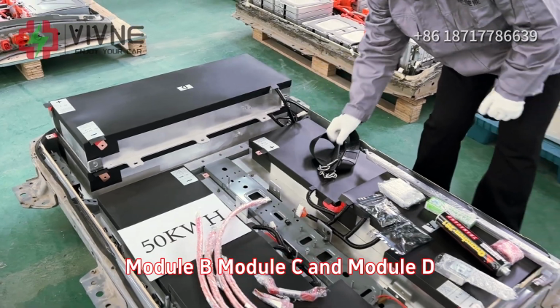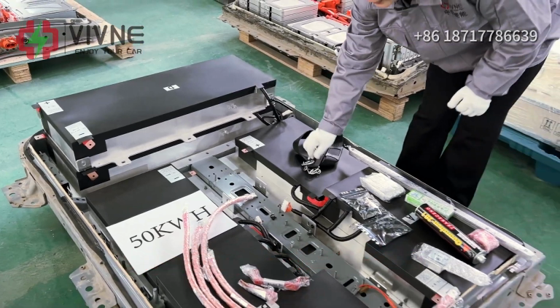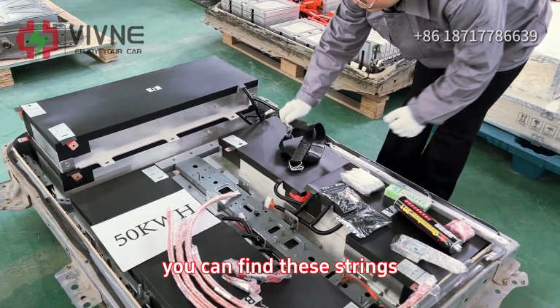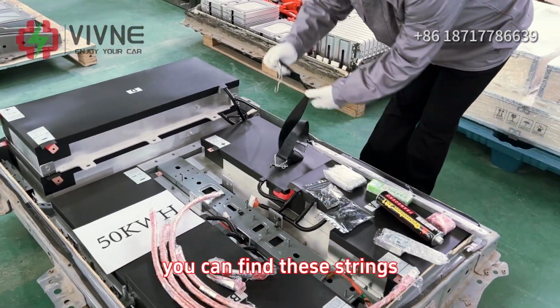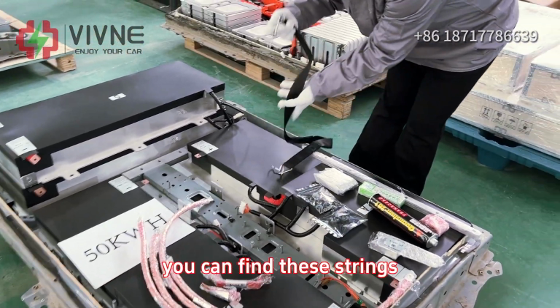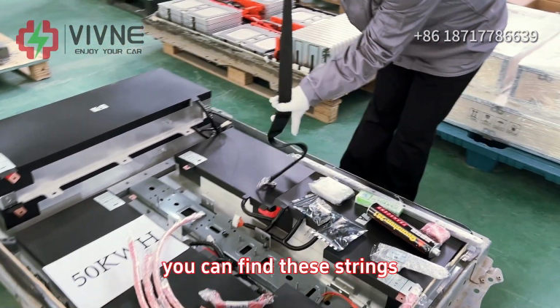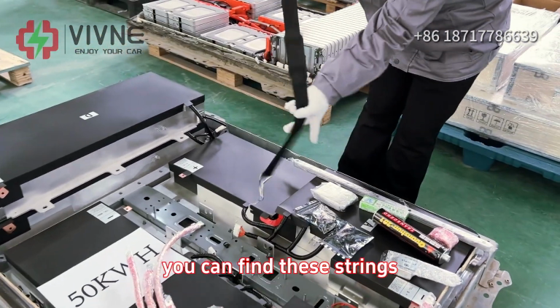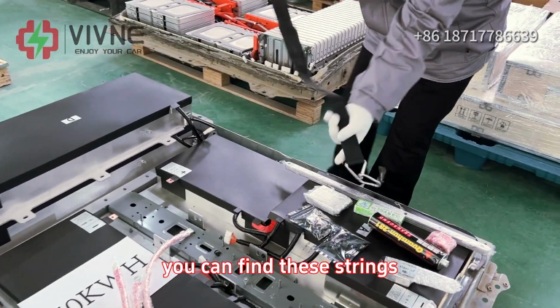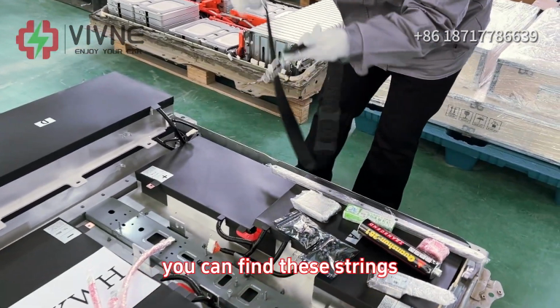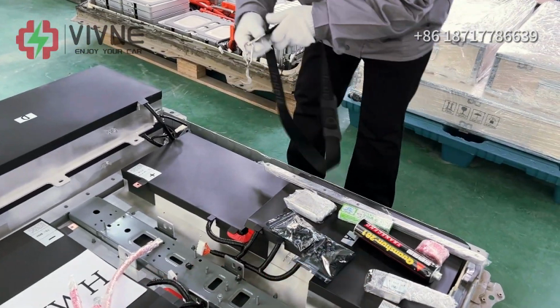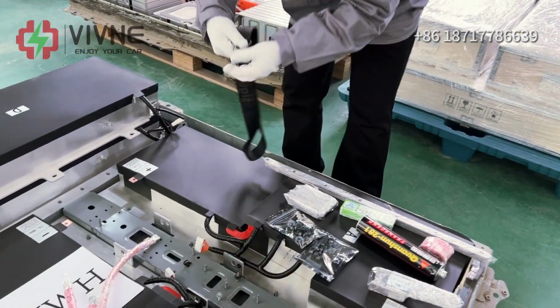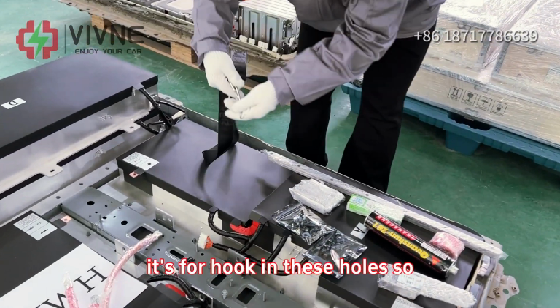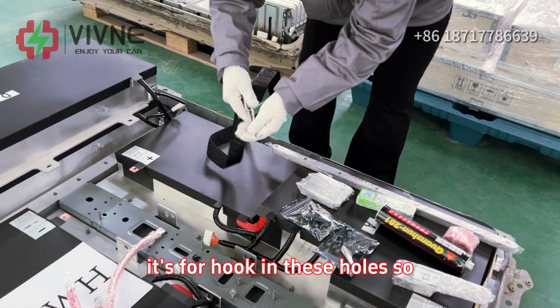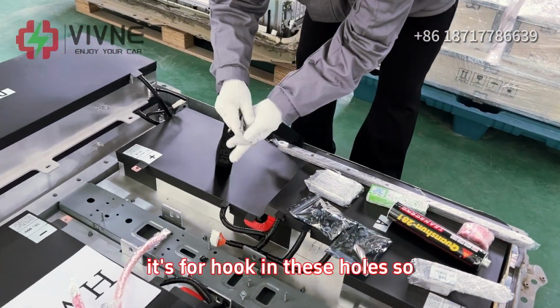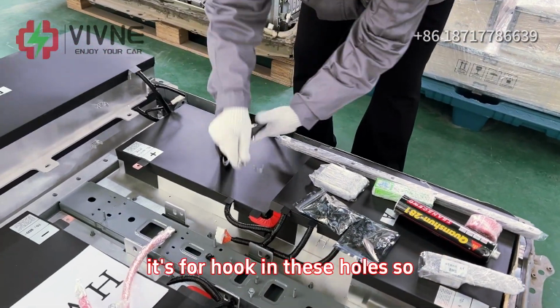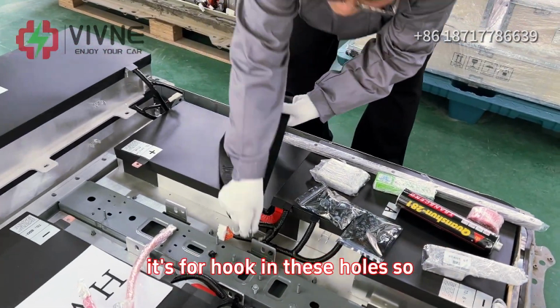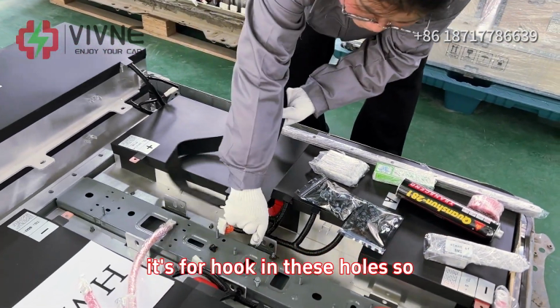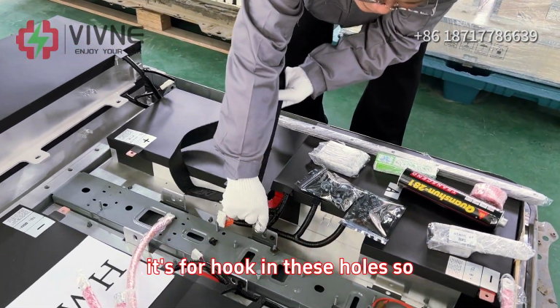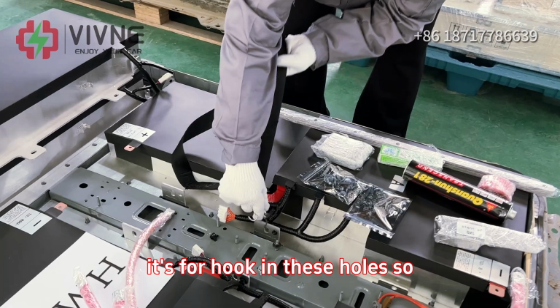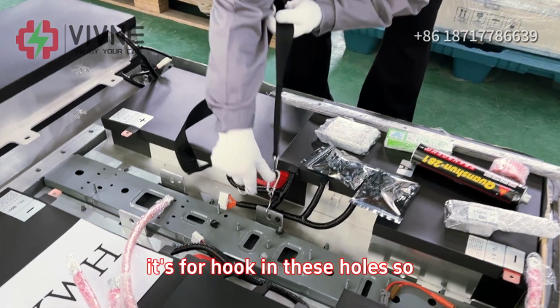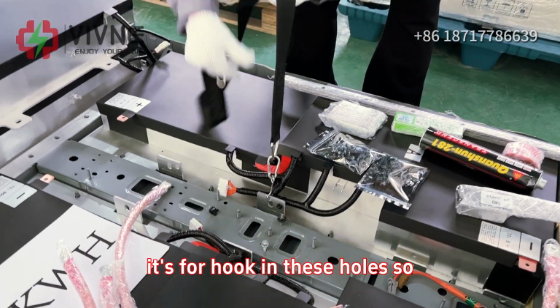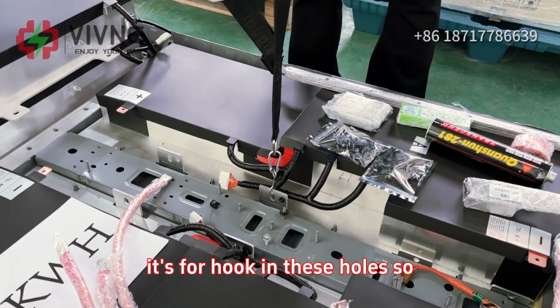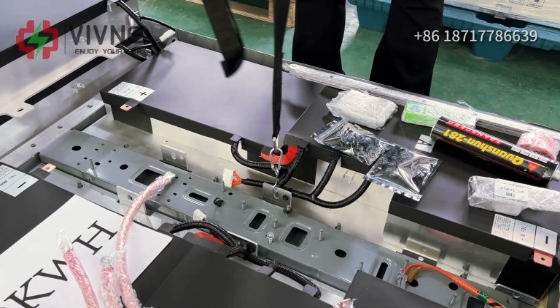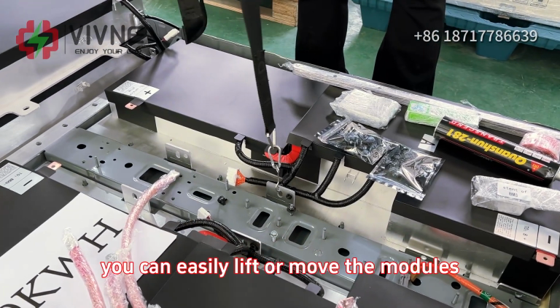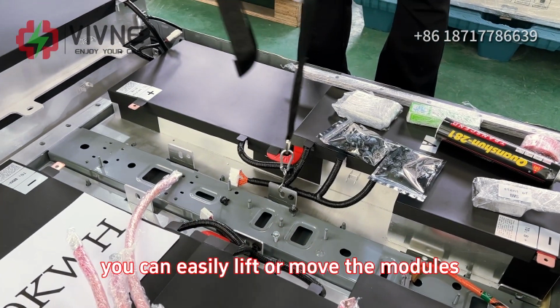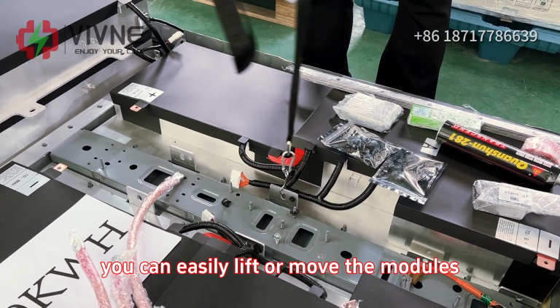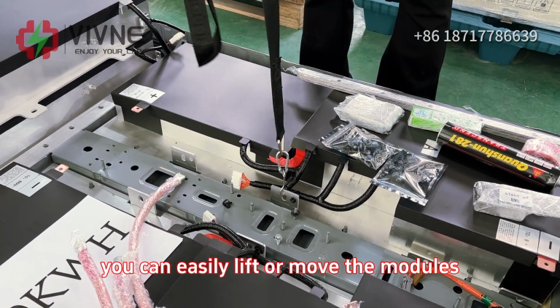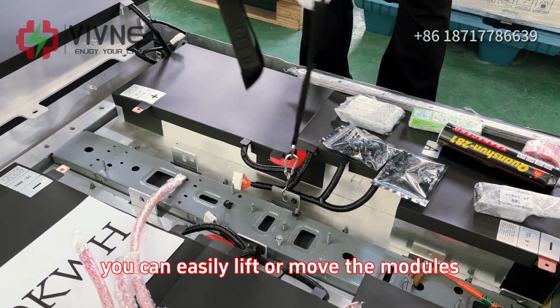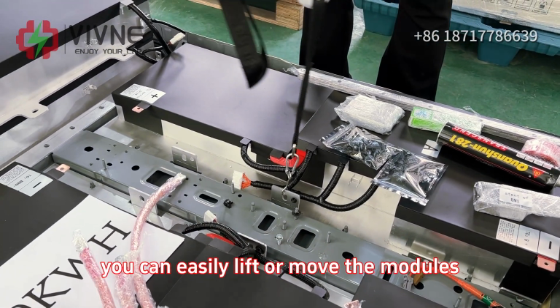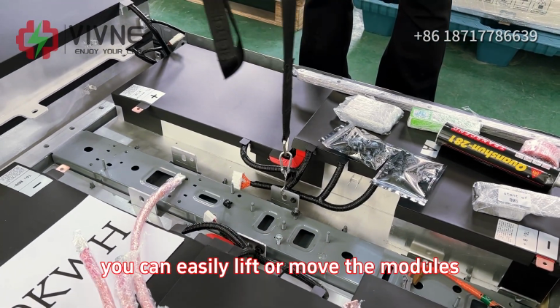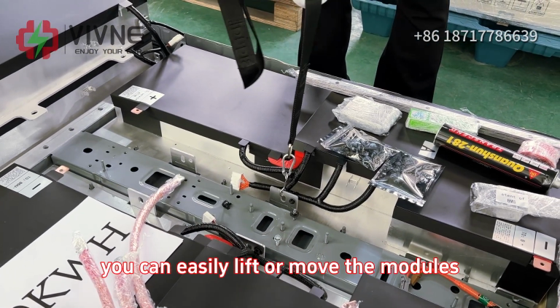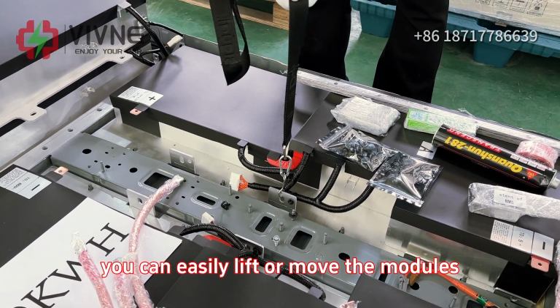You can find these strings. There are four hooks in these holes so you can easily lift or move the modules.